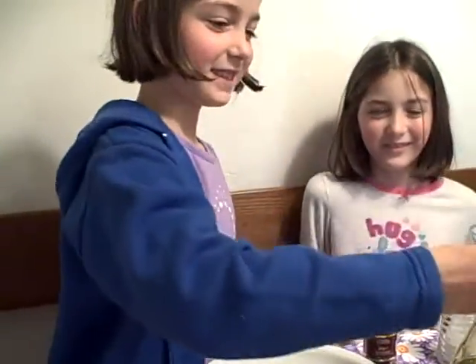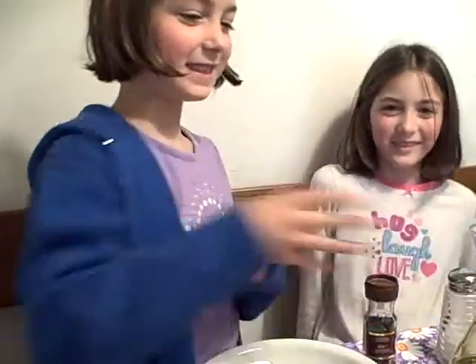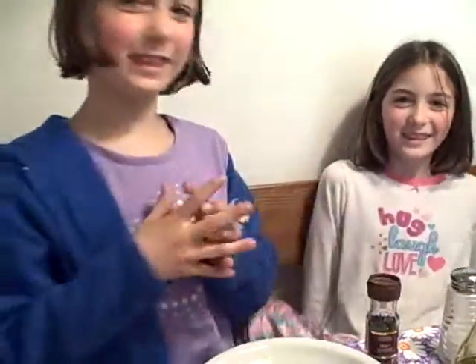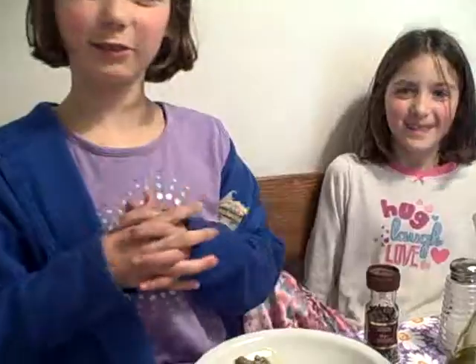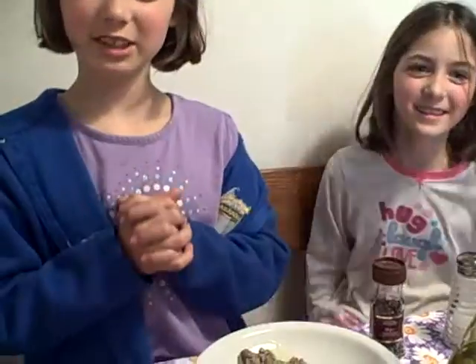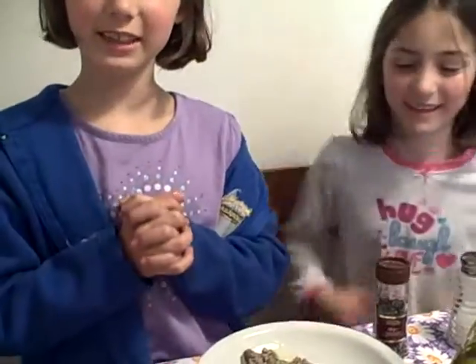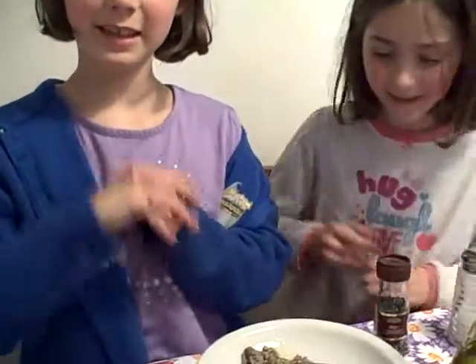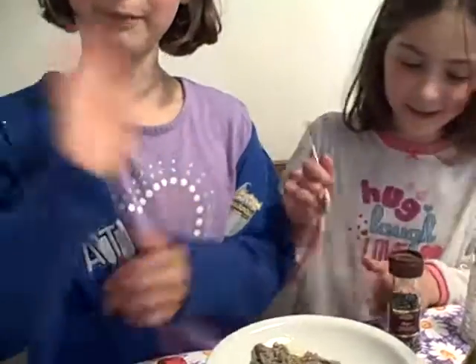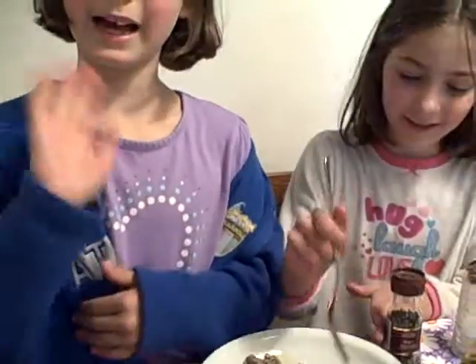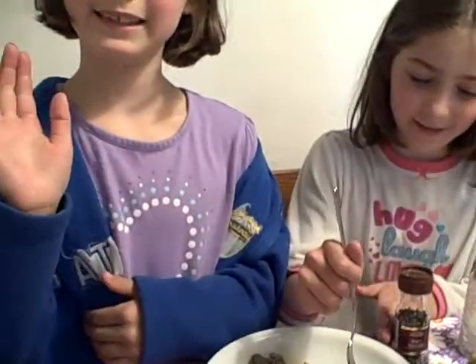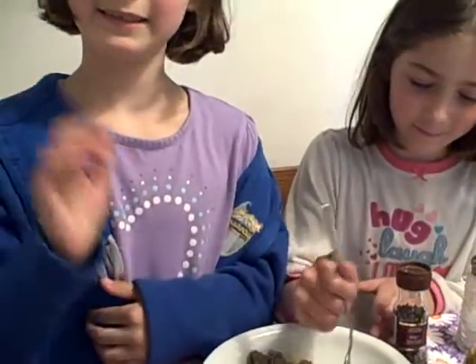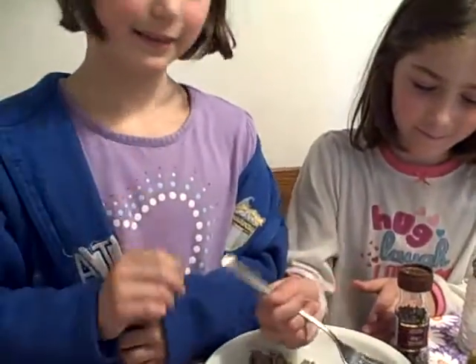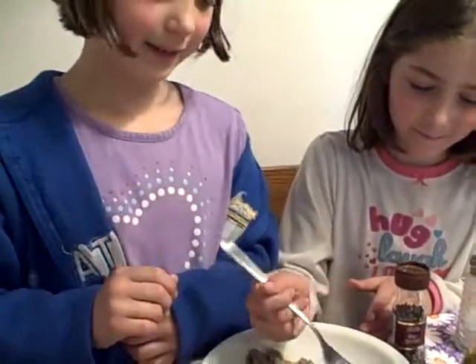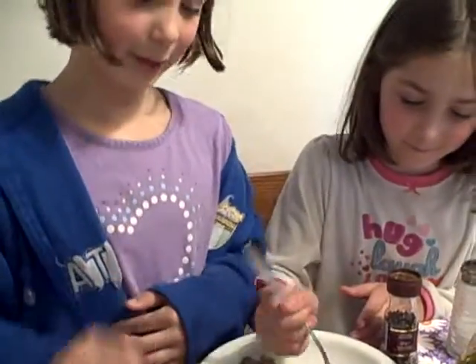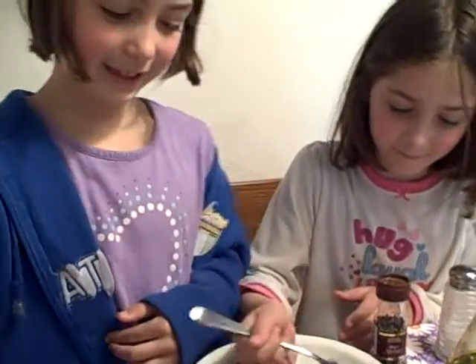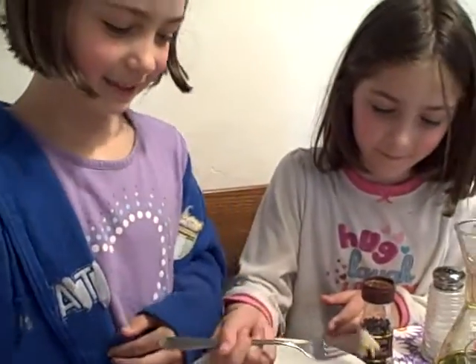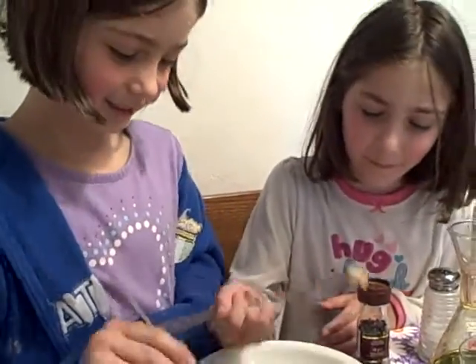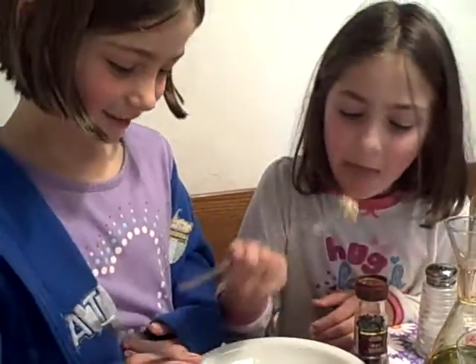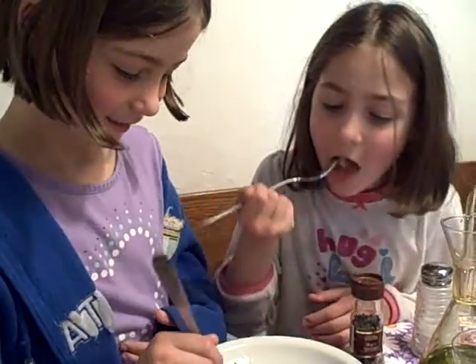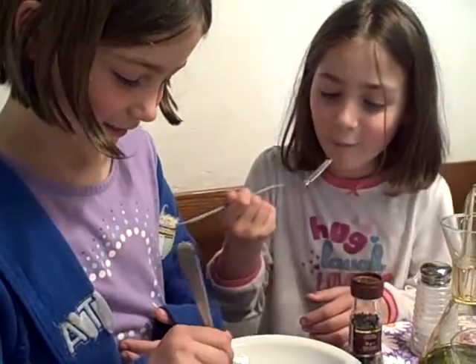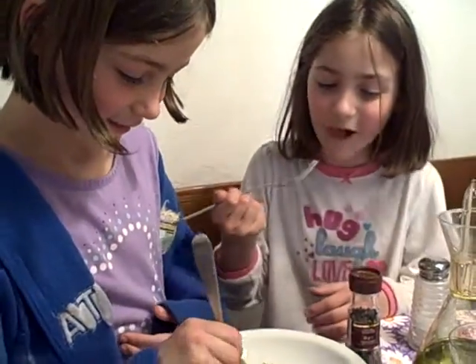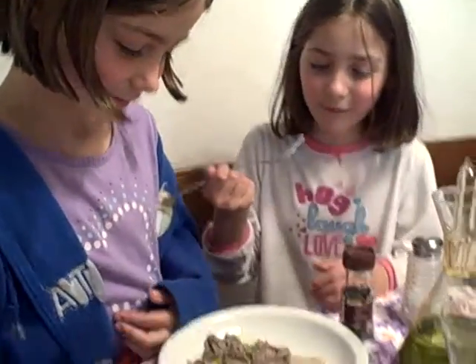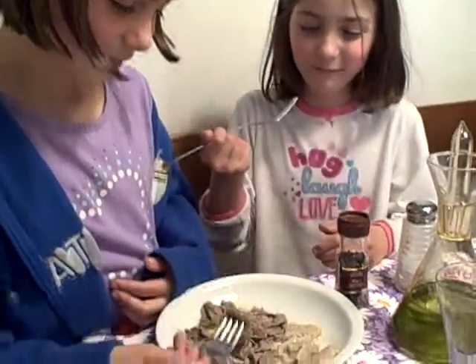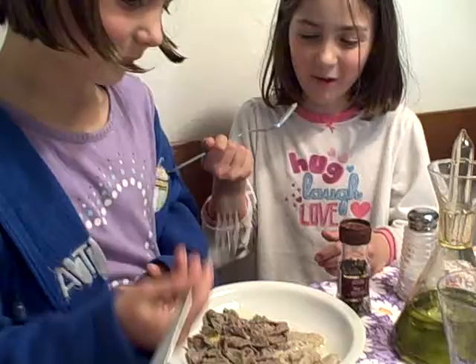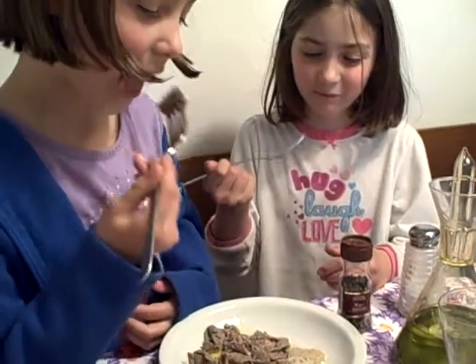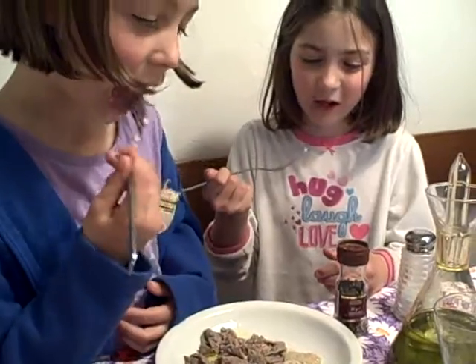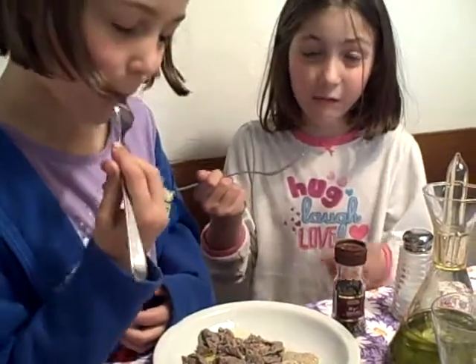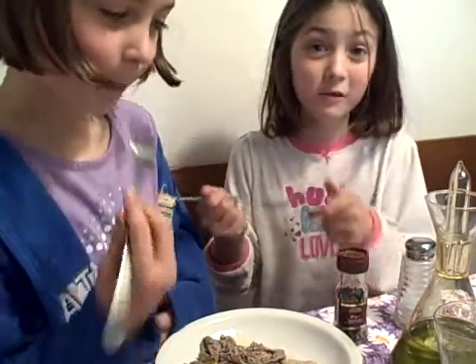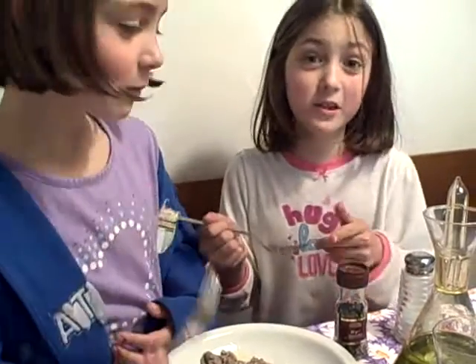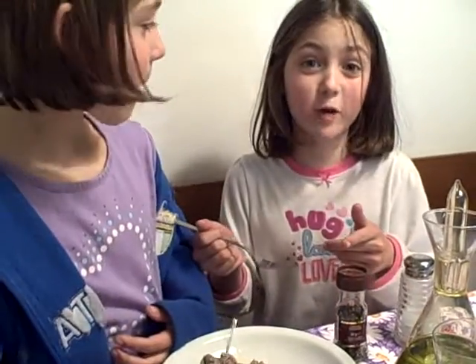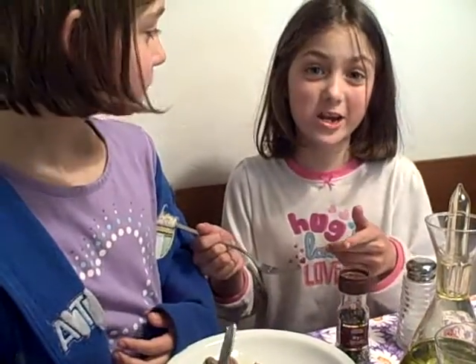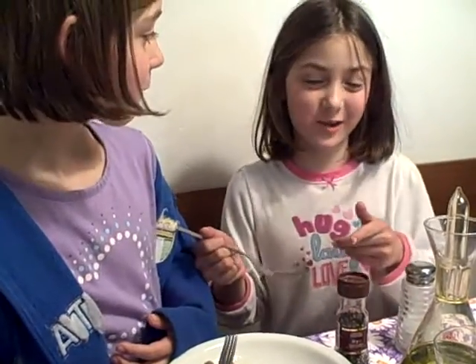Thanks for watching. I'm going to eat. Mmm. But you need some bread too.